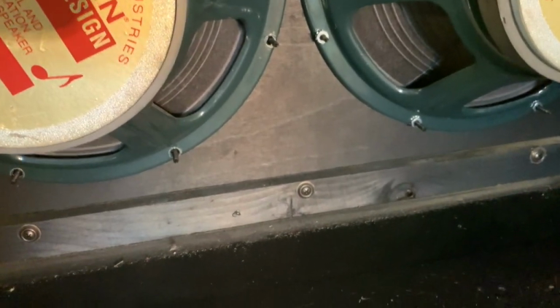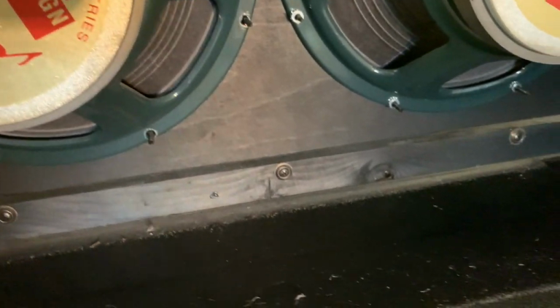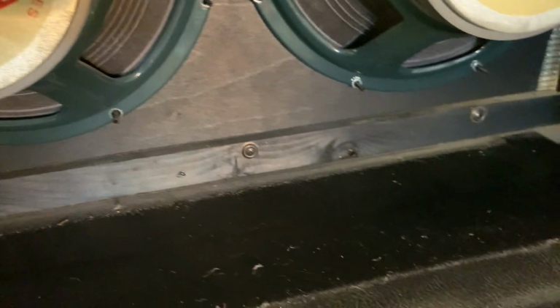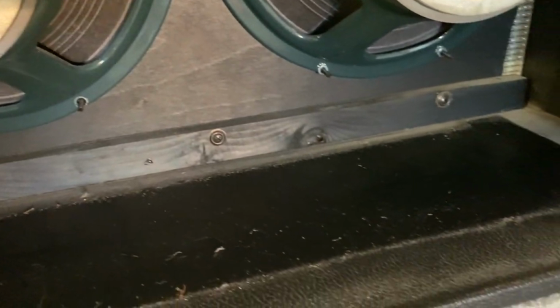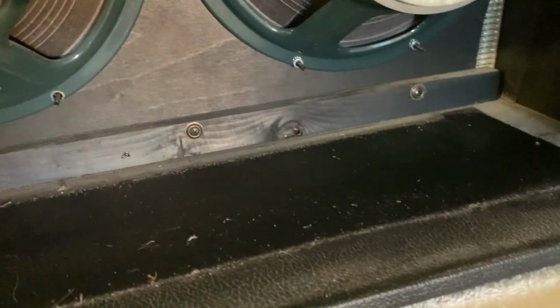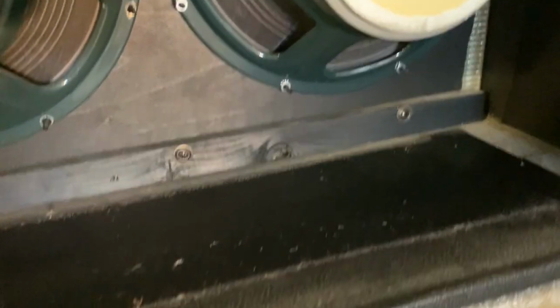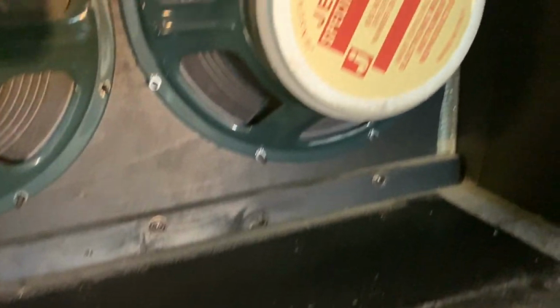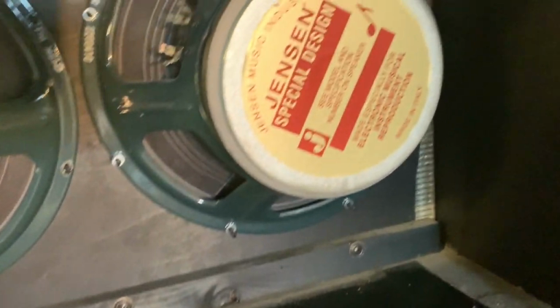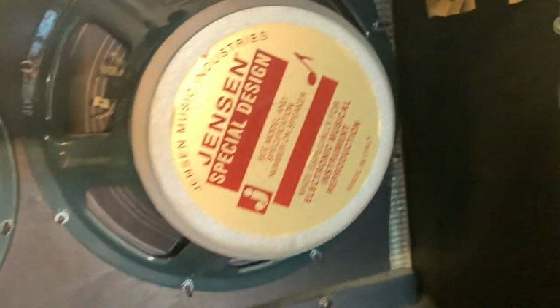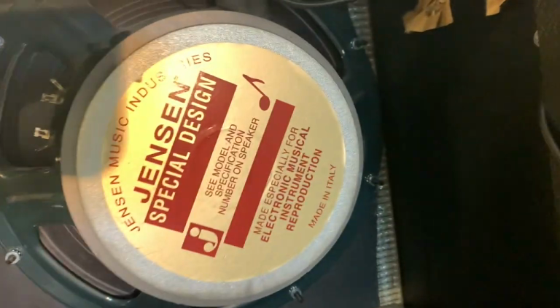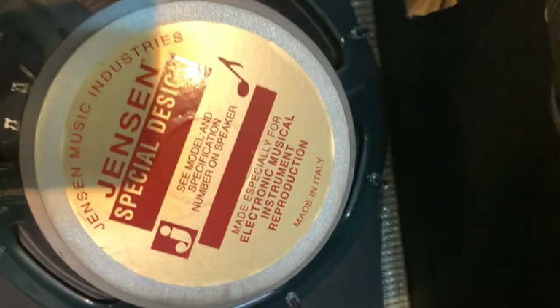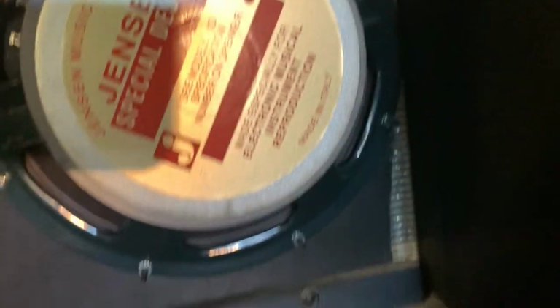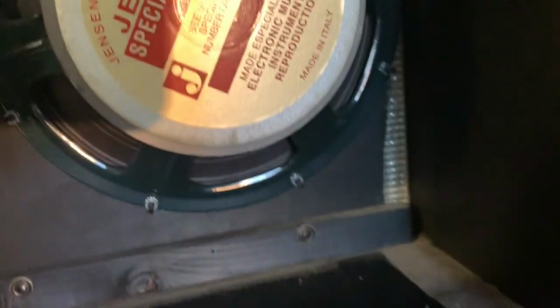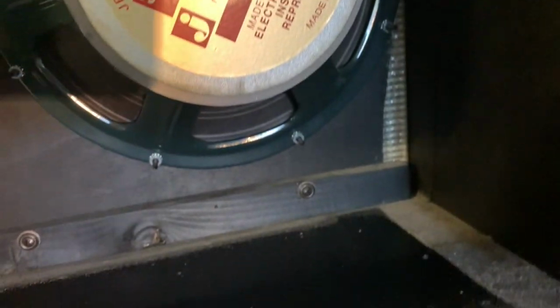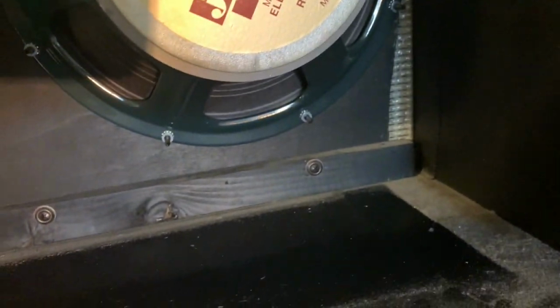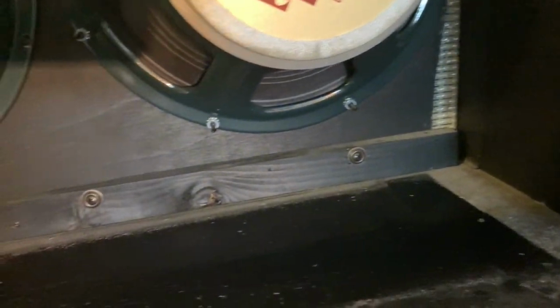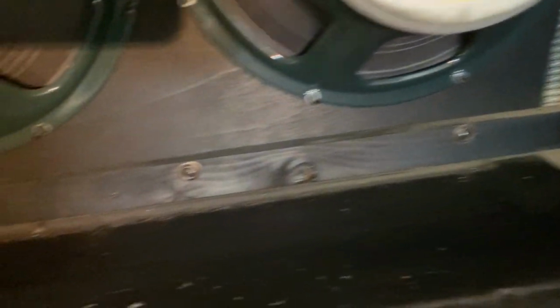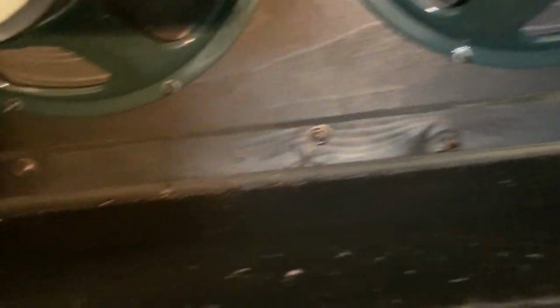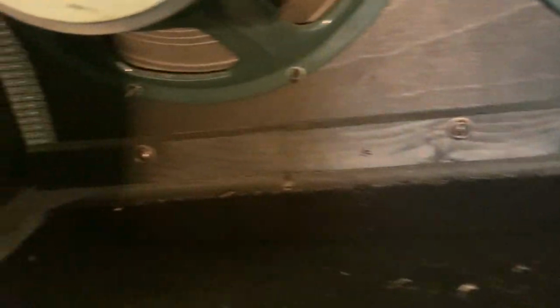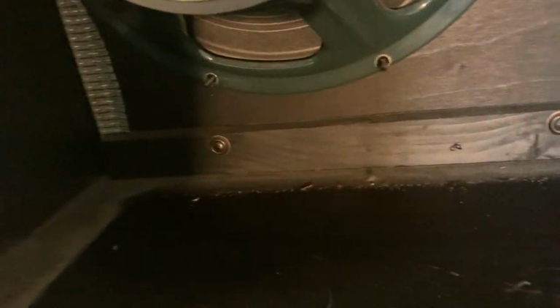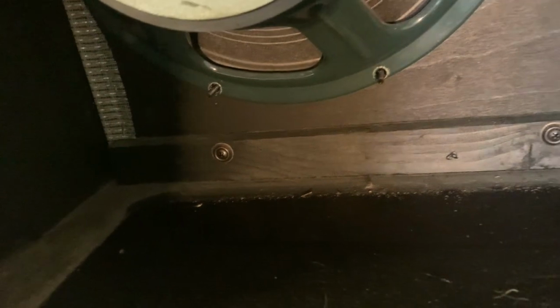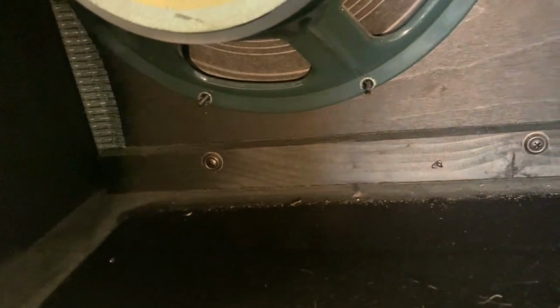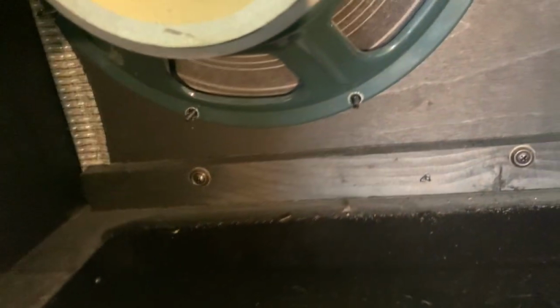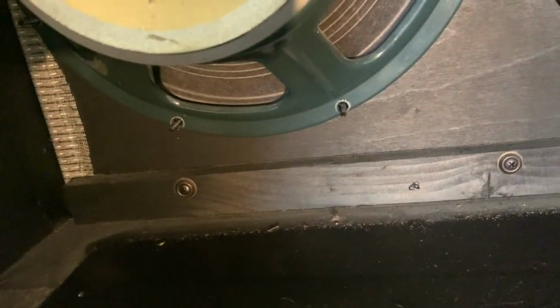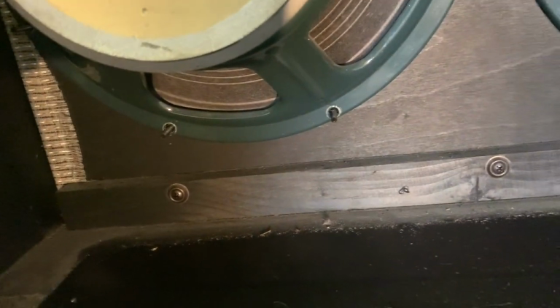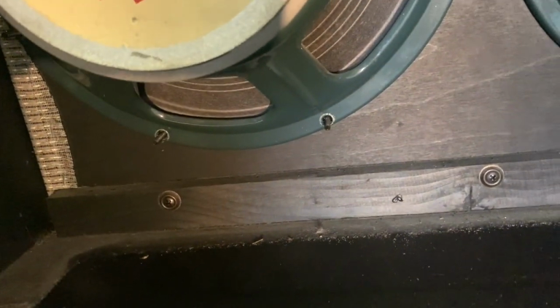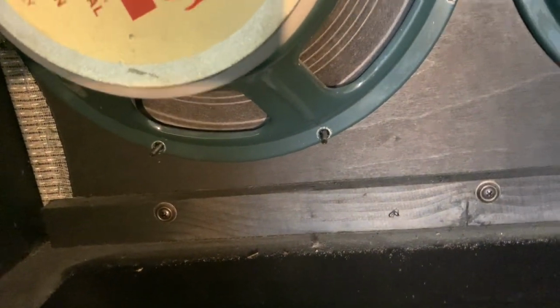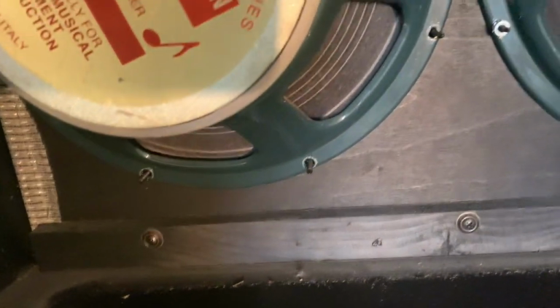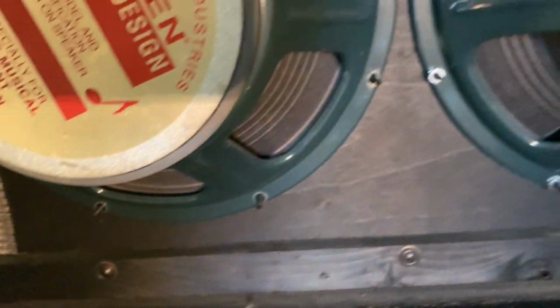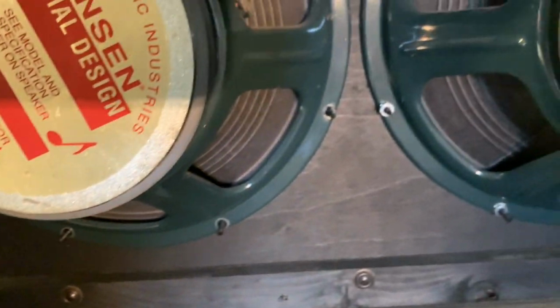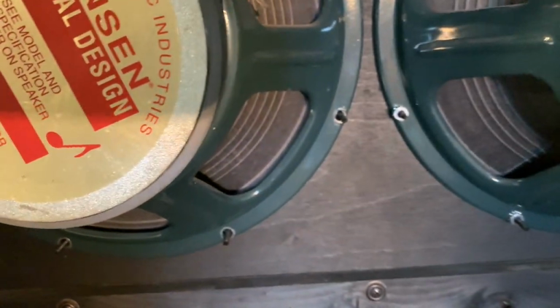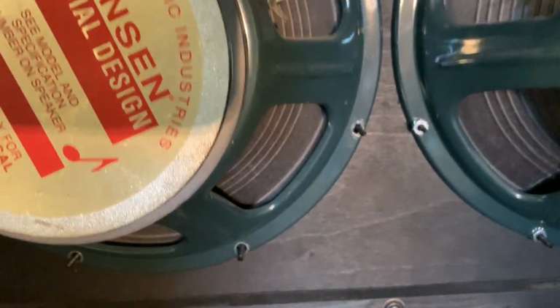I went ahead and took the reverb tank out, and now it looks like I've got one, two, three screws on the bottom holding the baffle board to the frame.